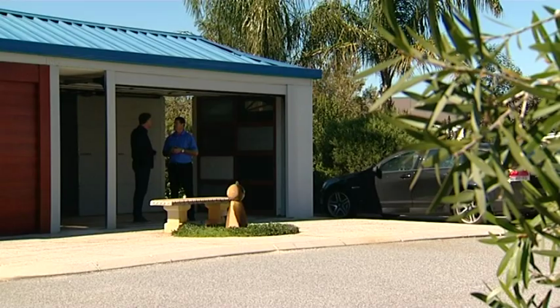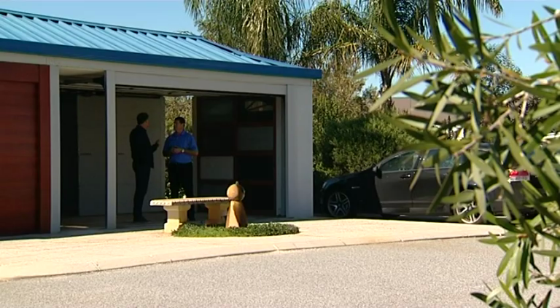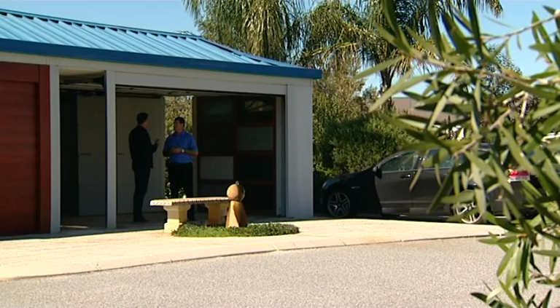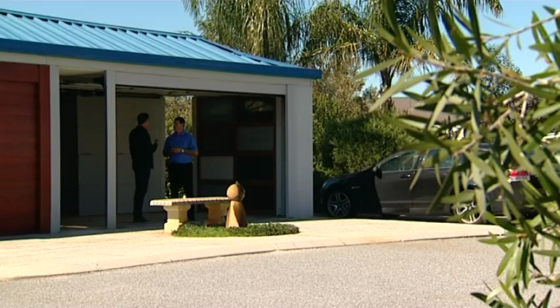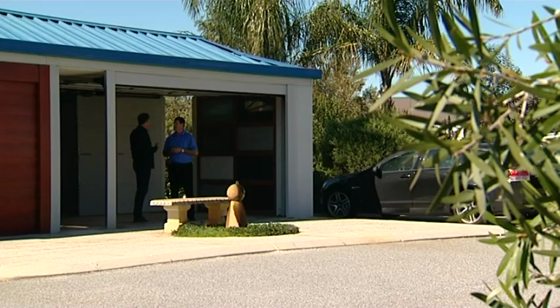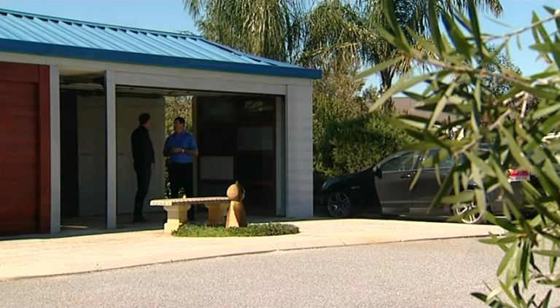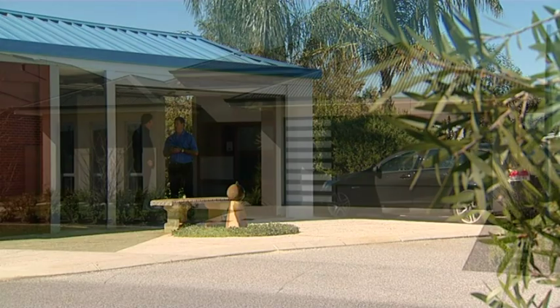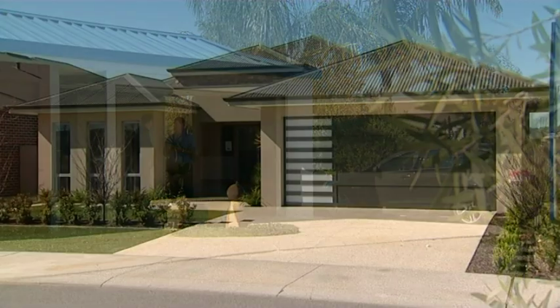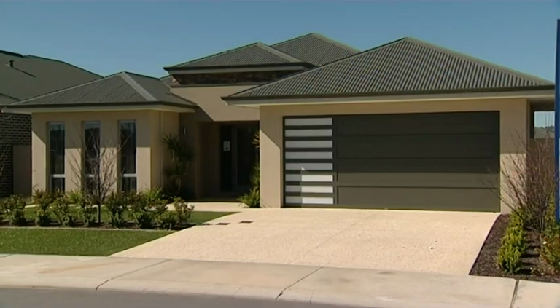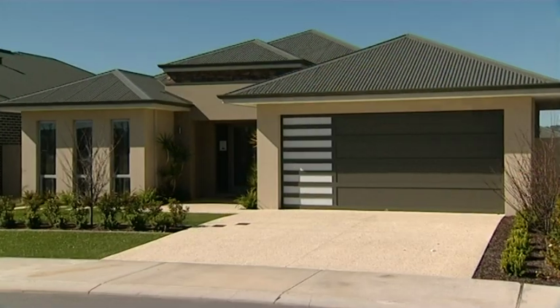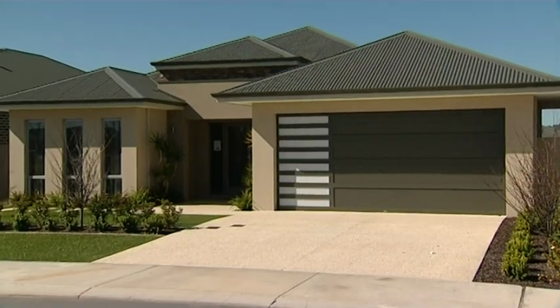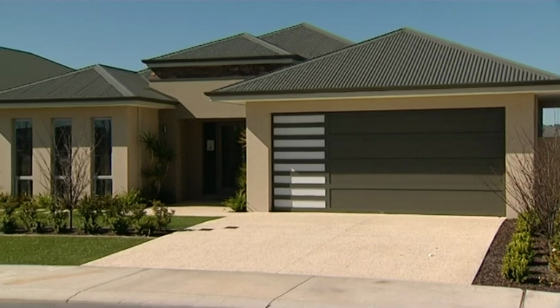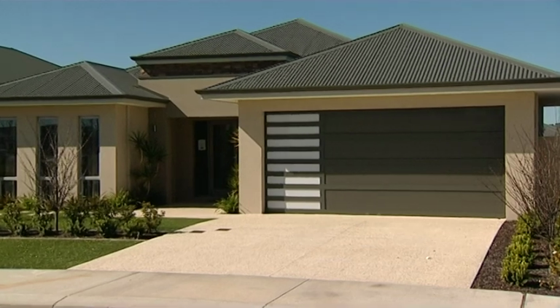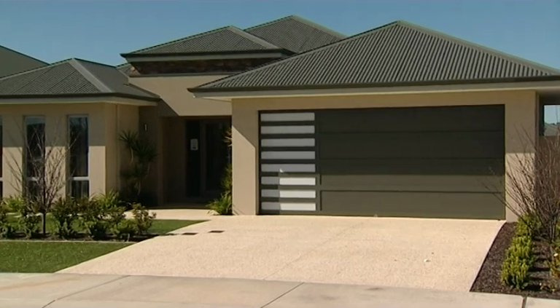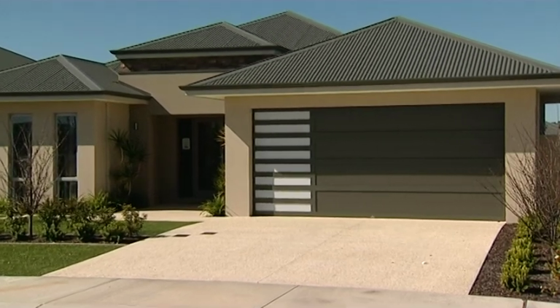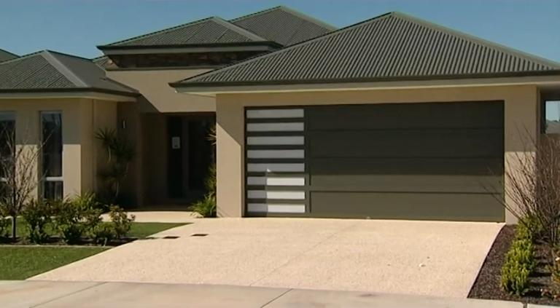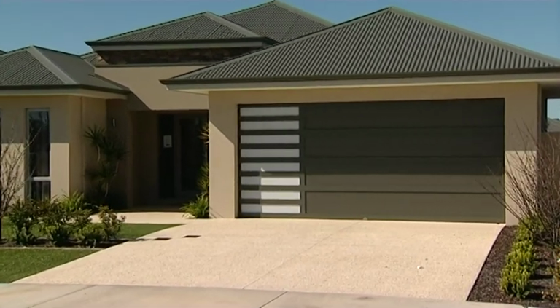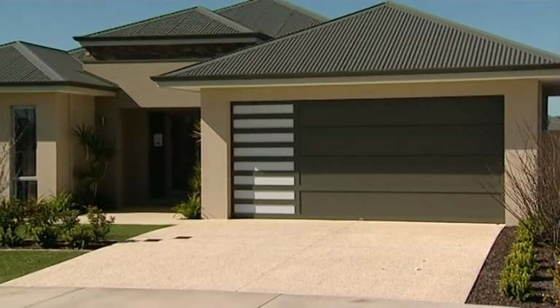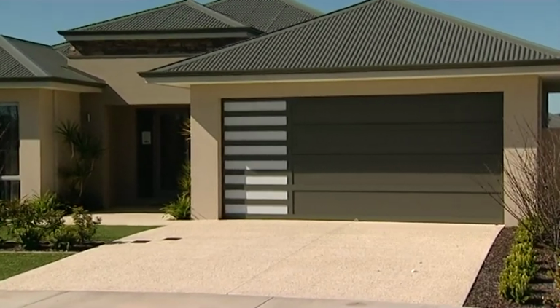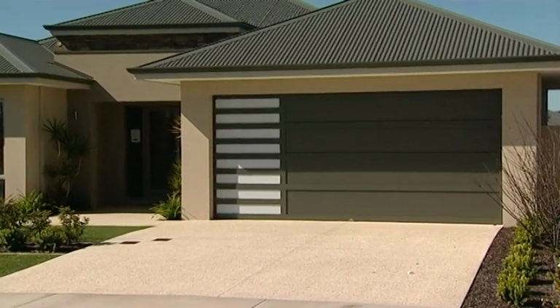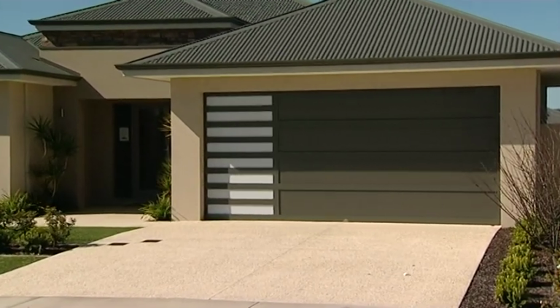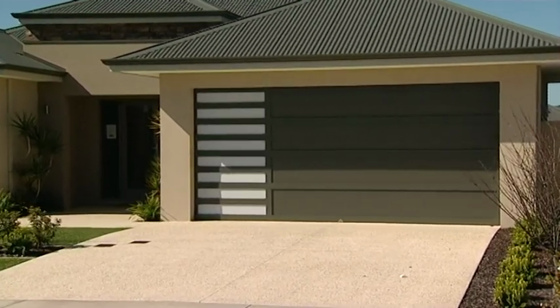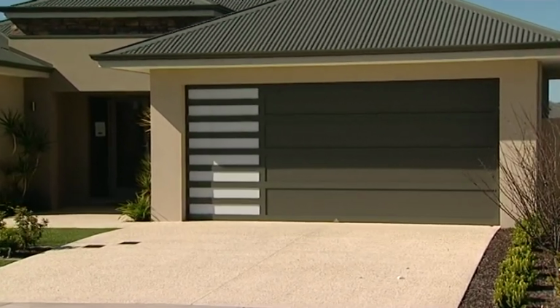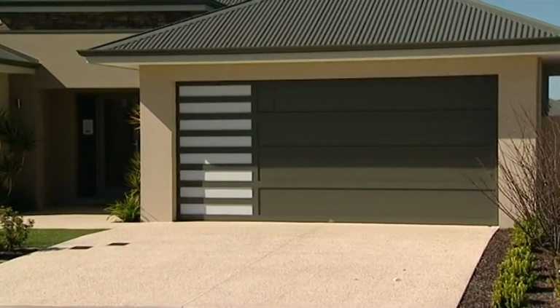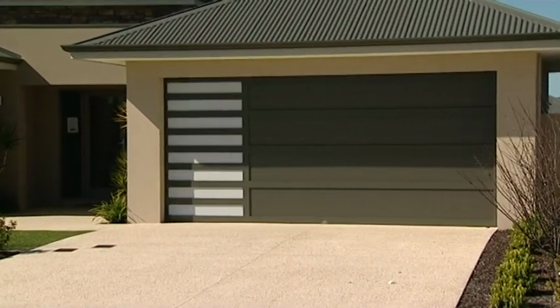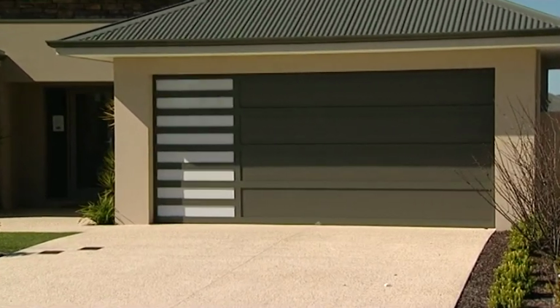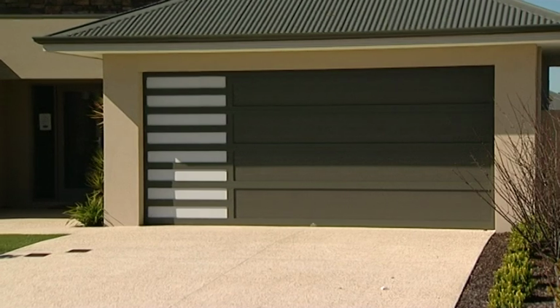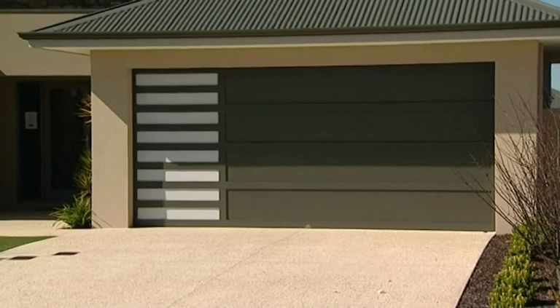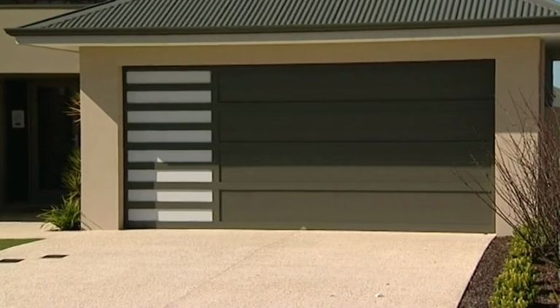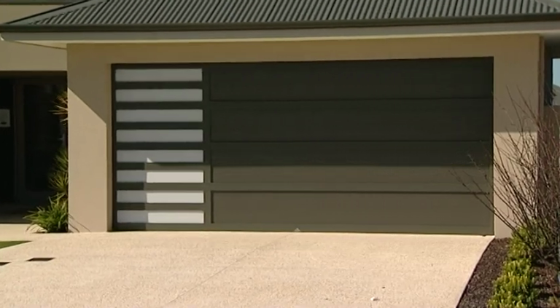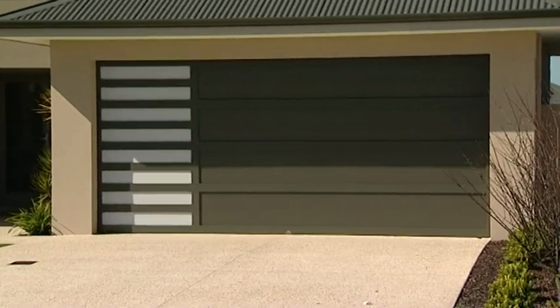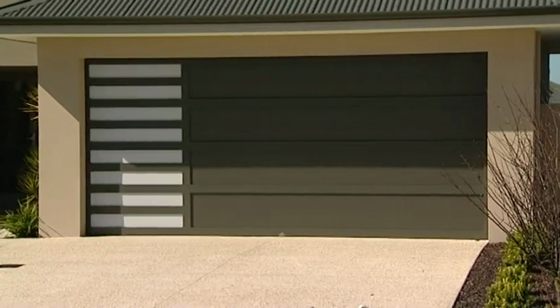Do the trends shift in terms of look? Yes, they certainly do. We're seeing more smooth, clean lines in the doors that clients are choosing now, mainly in the Colourbond door. They're looking for that sleek, cosmopolitan finish.